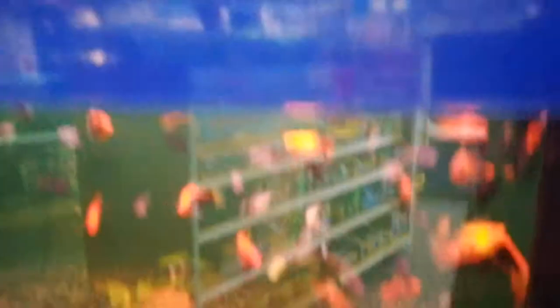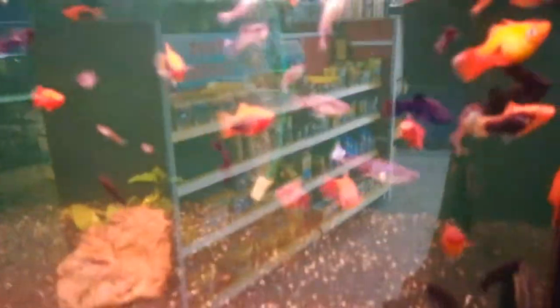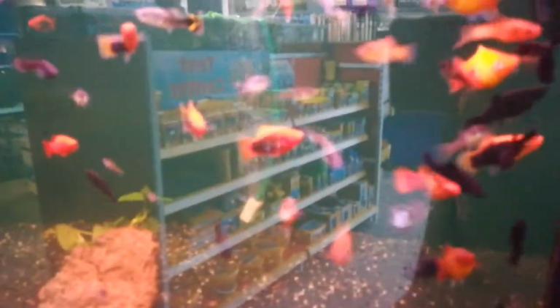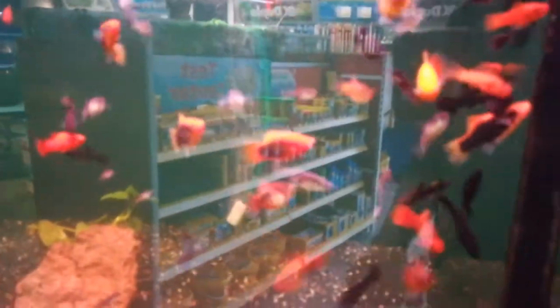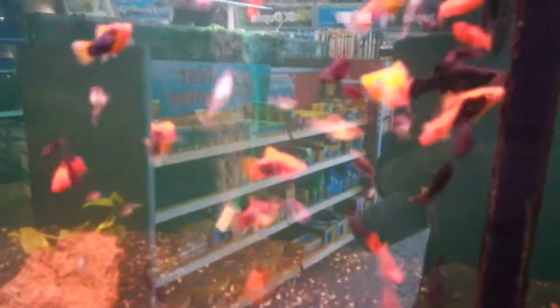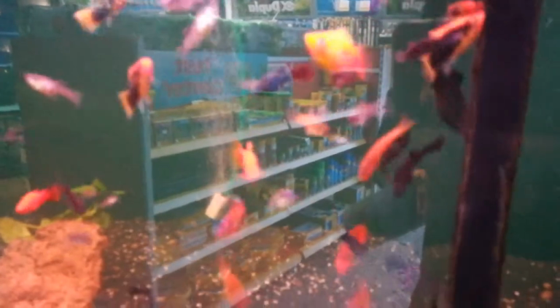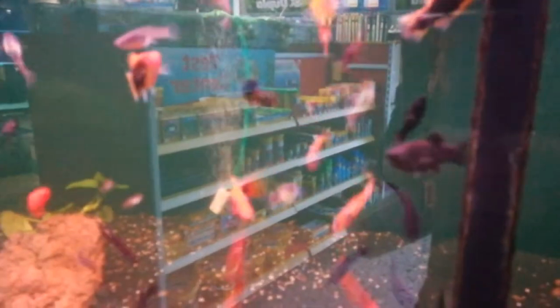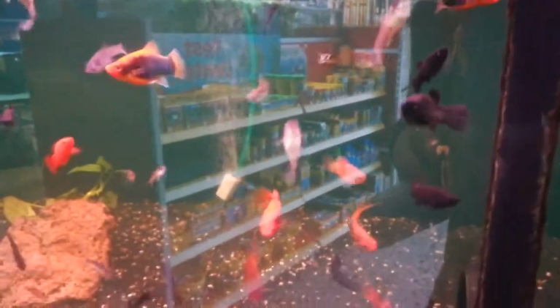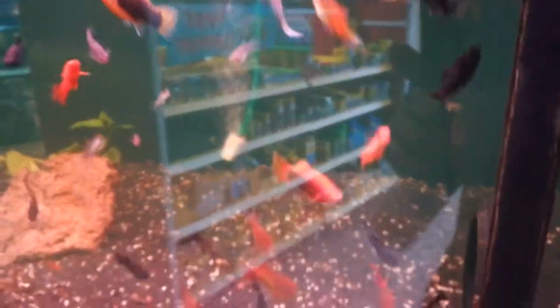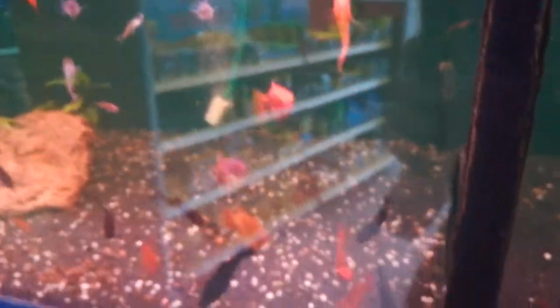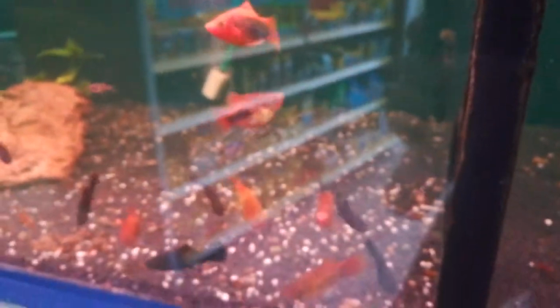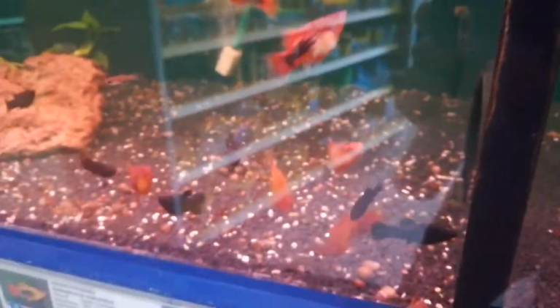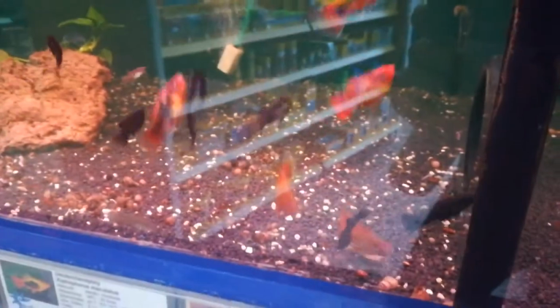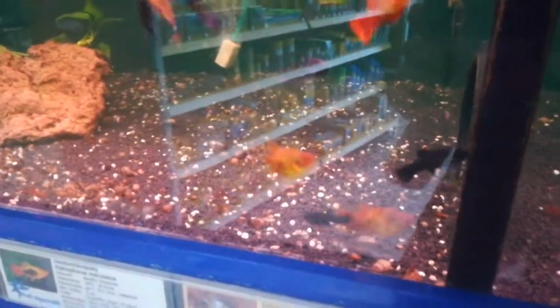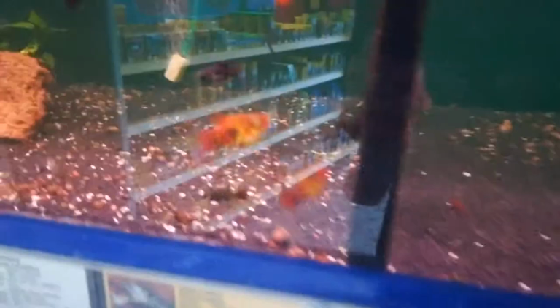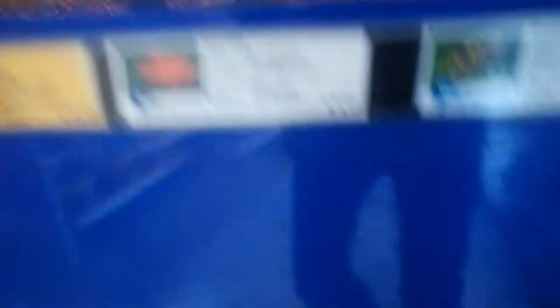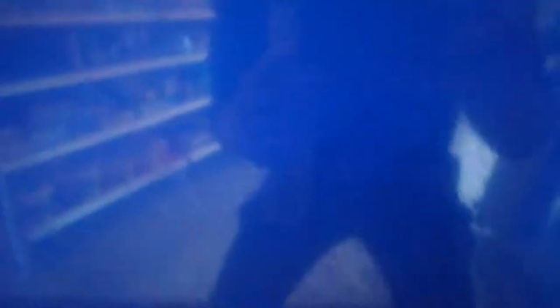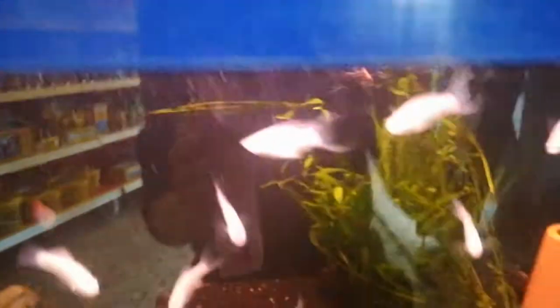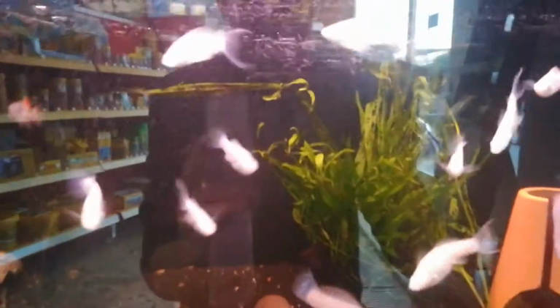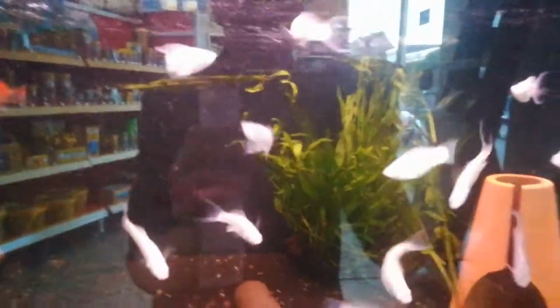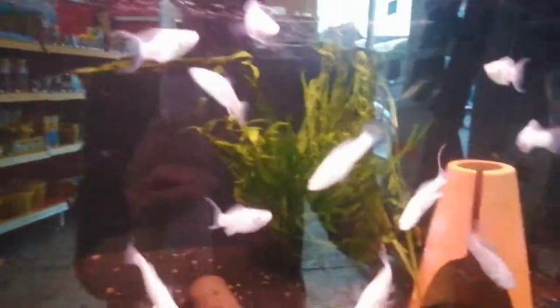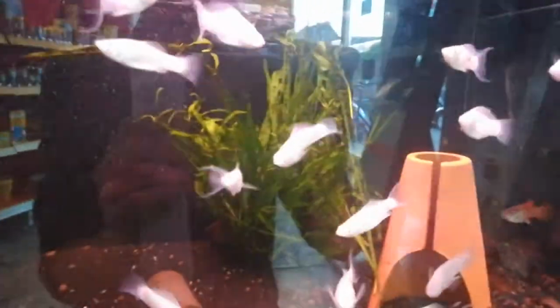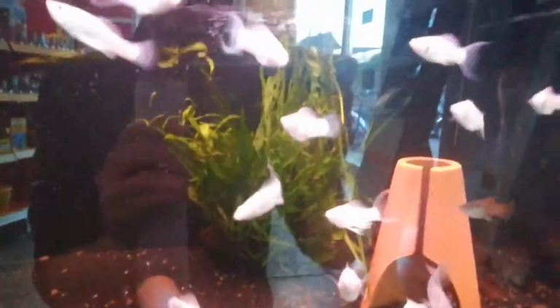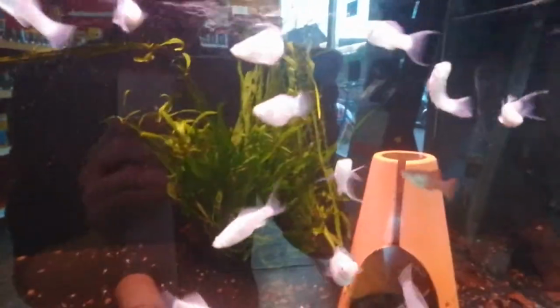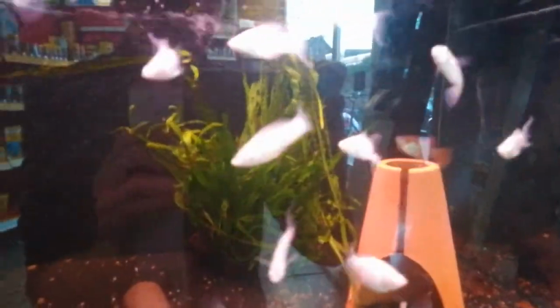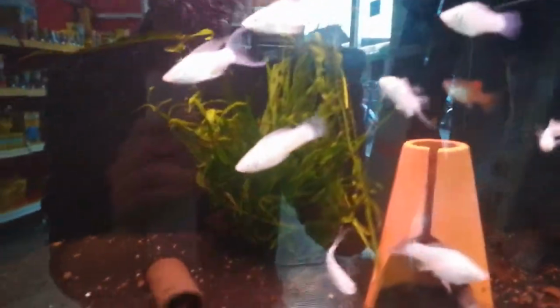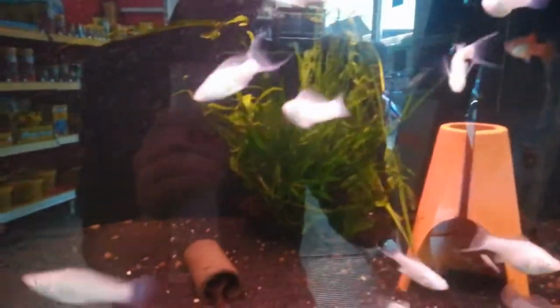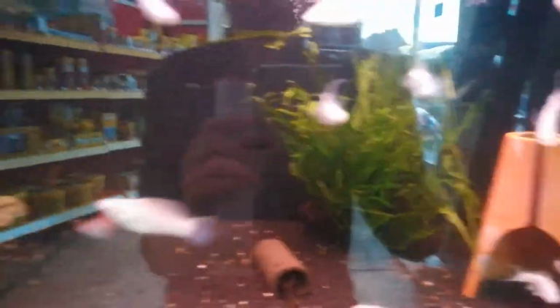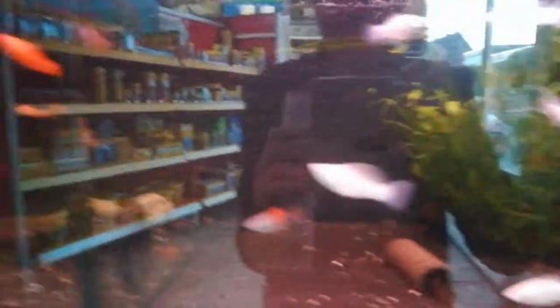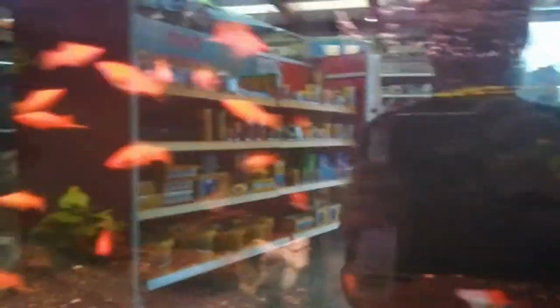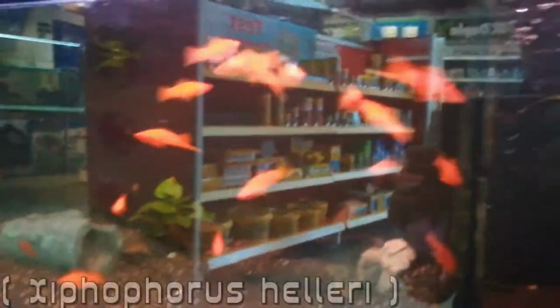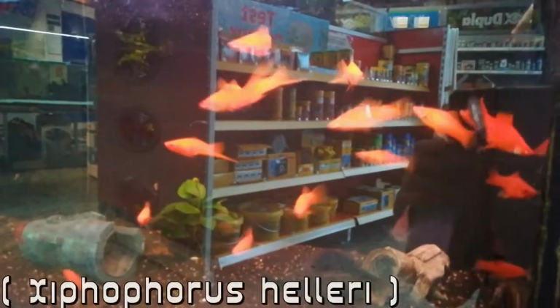These are even more mollies with different colors, for example these and these platinum ones — really pretty — and some swordtails as well.